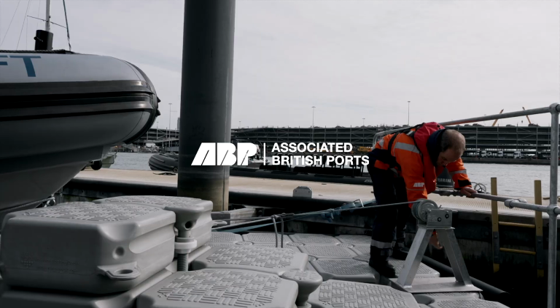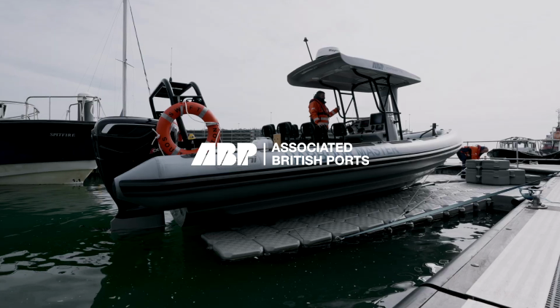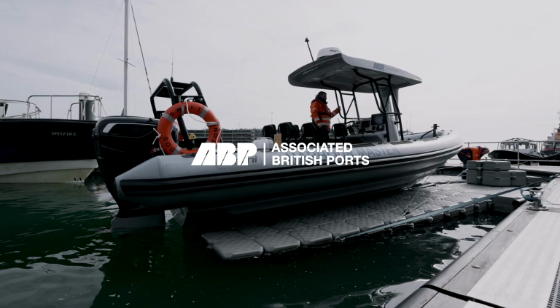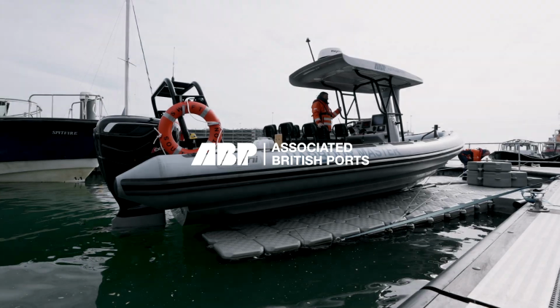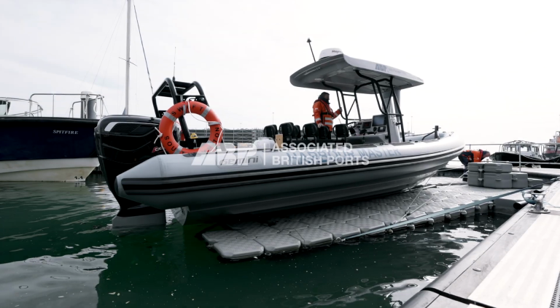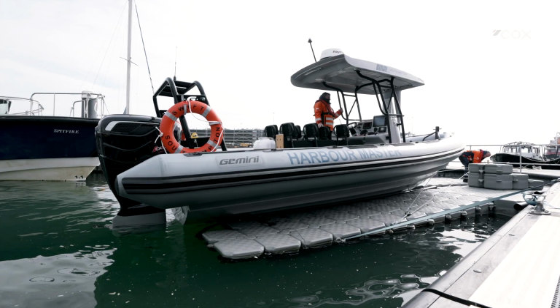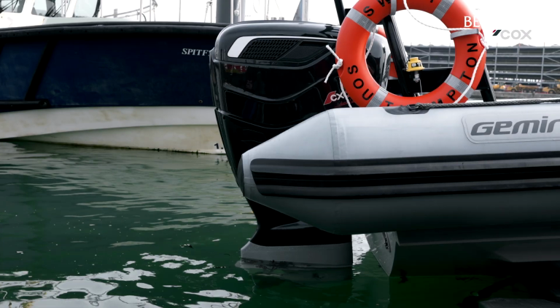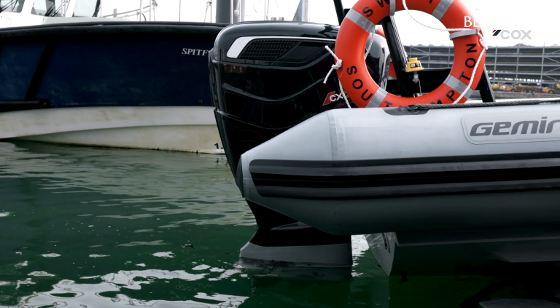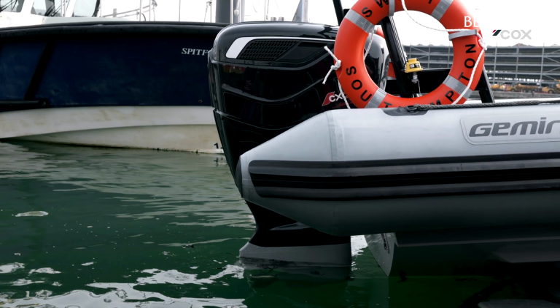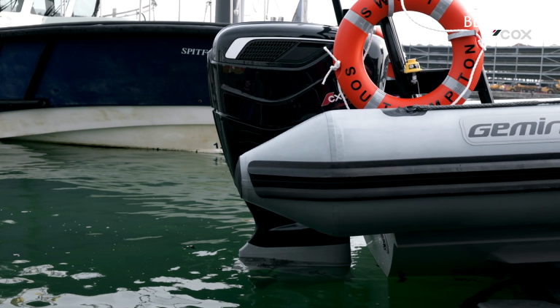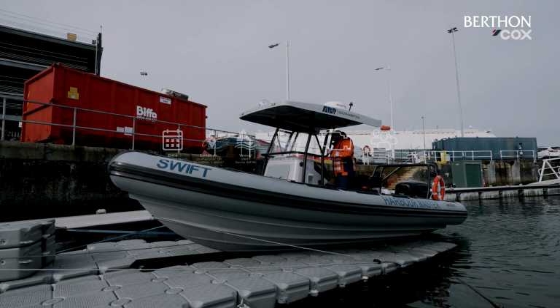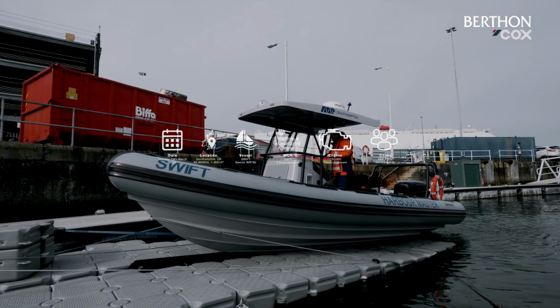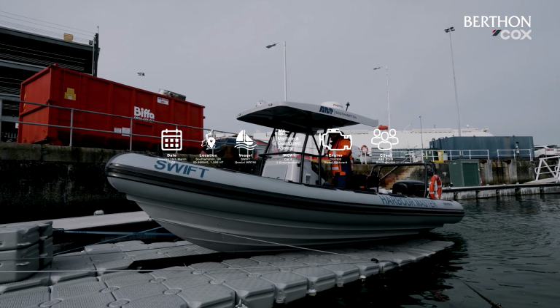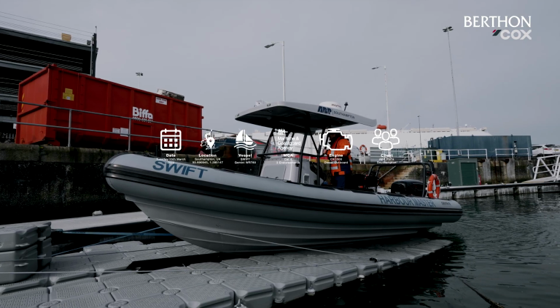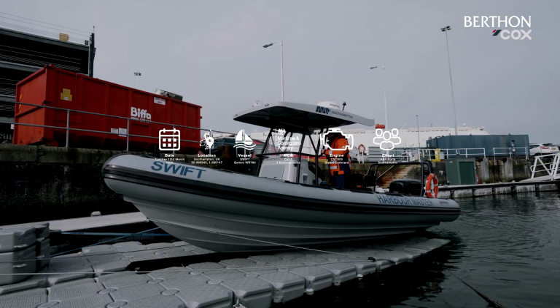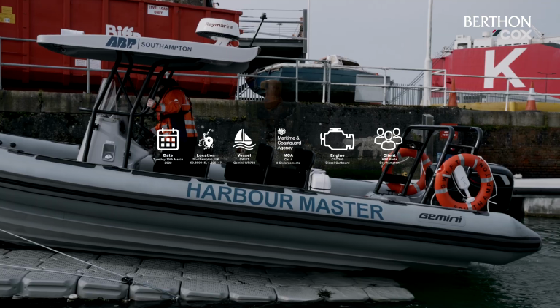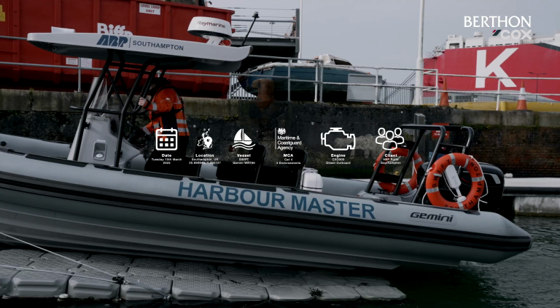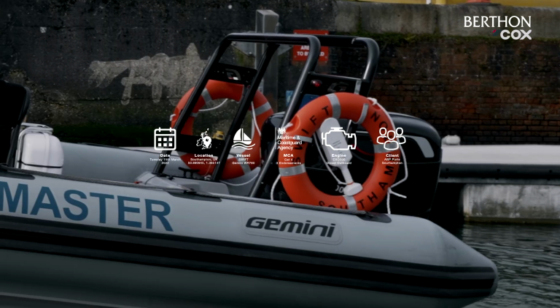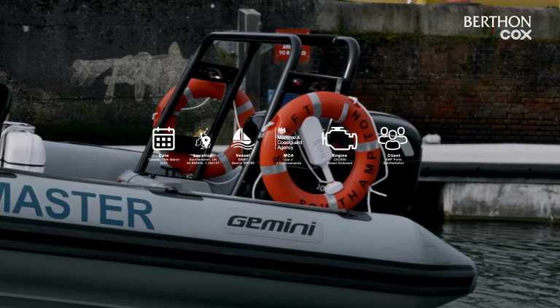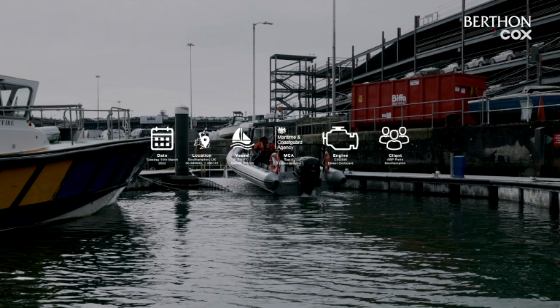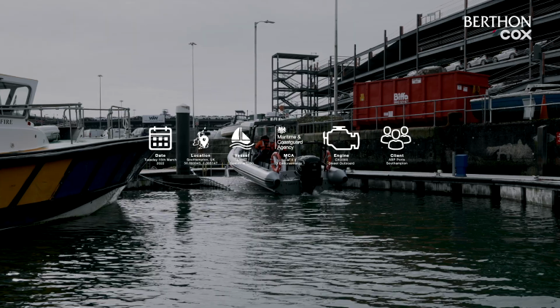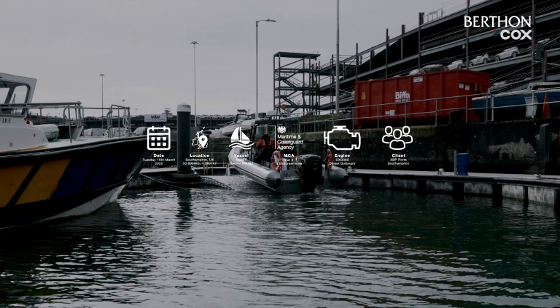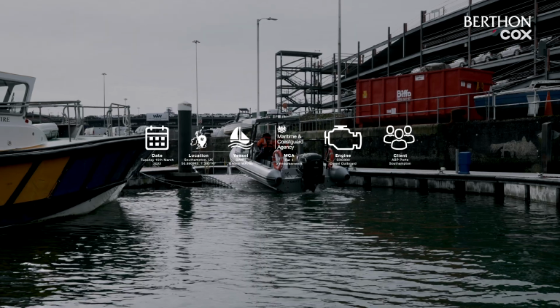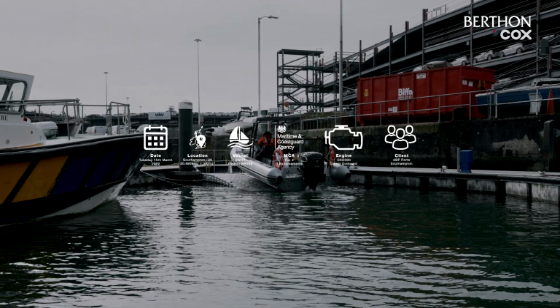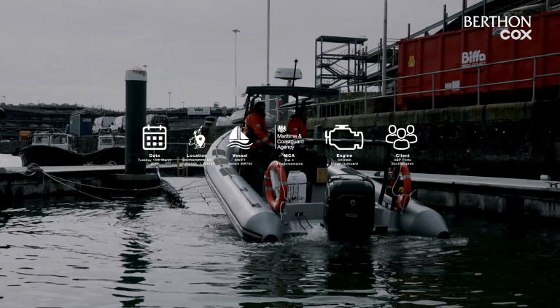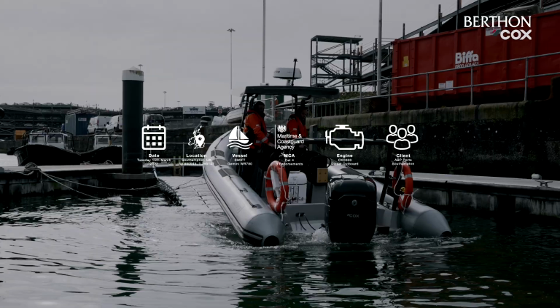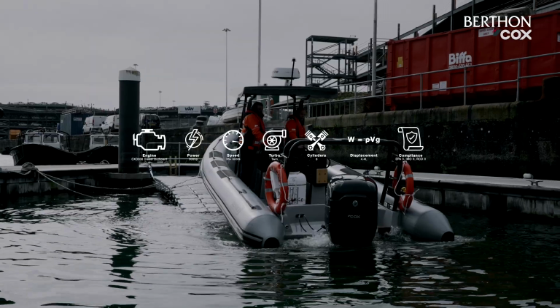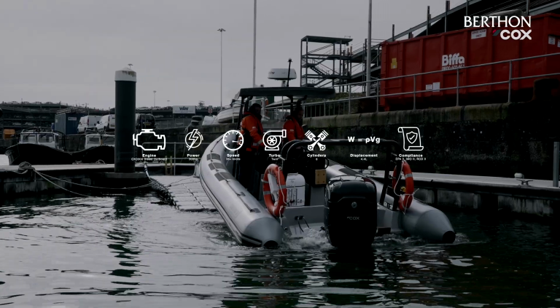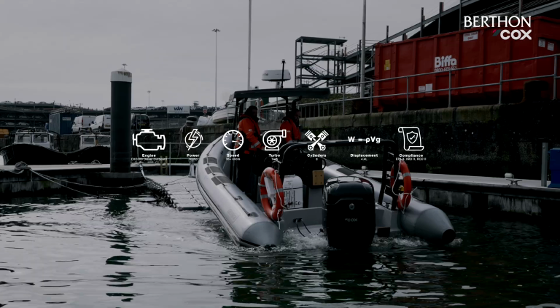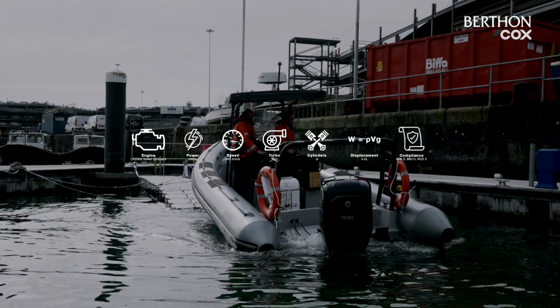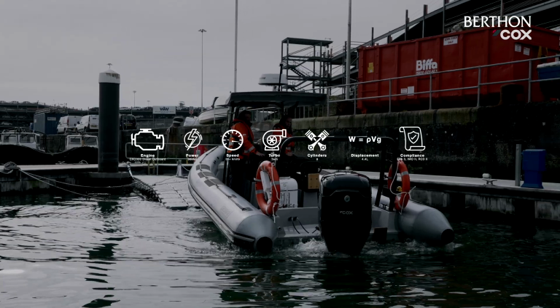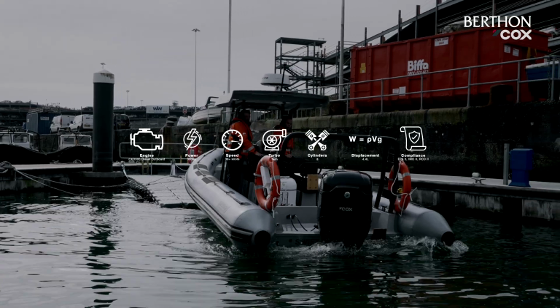Today we are looking at the Cox Powertrain 300 horsepower diesel outboard powering the Gemini WaveRider 780 in operation with Associated British Ports in Southampton.